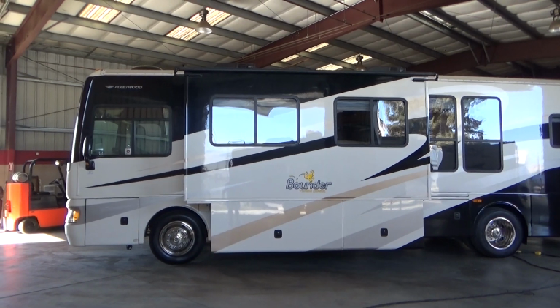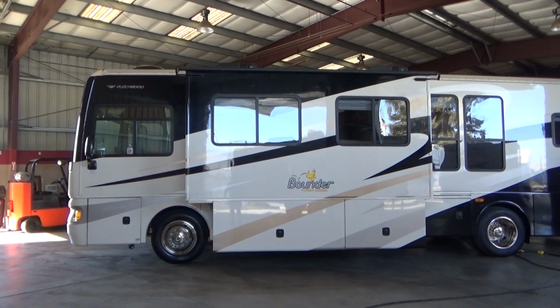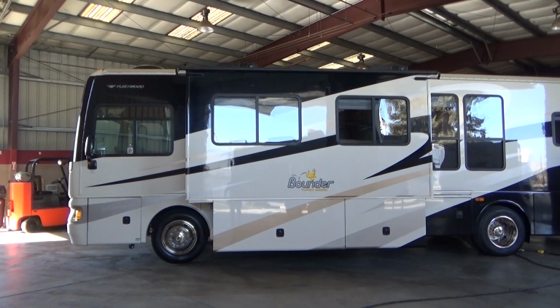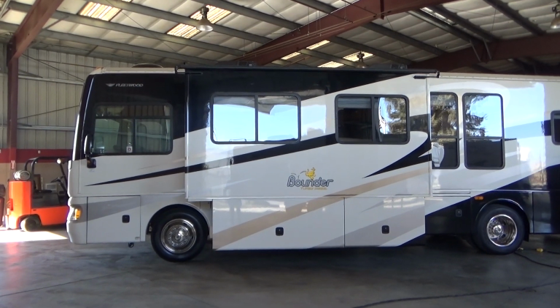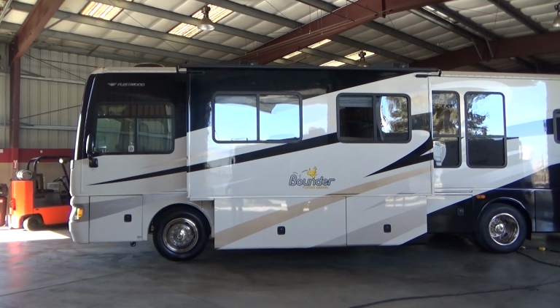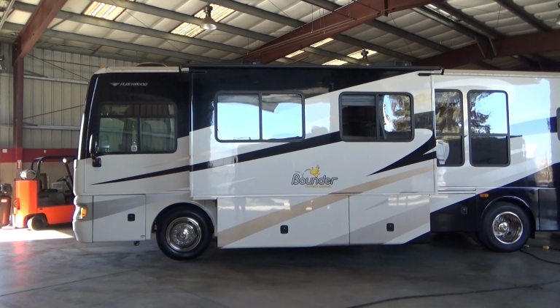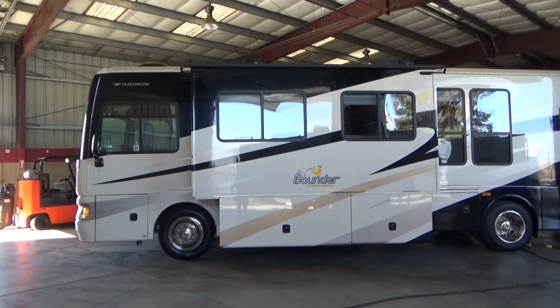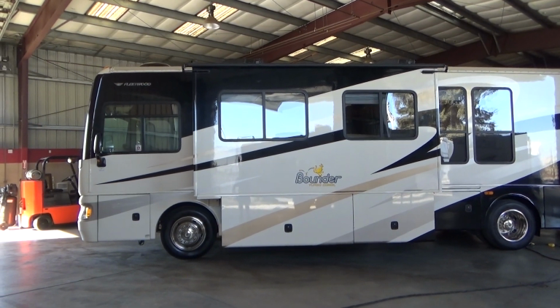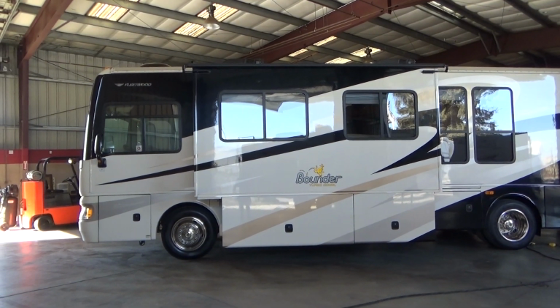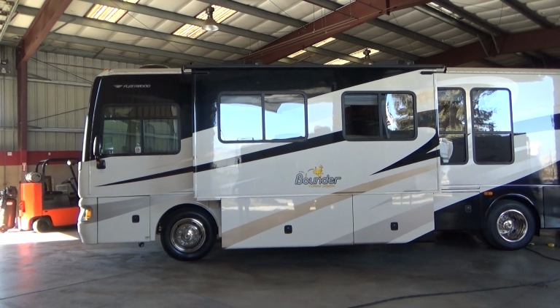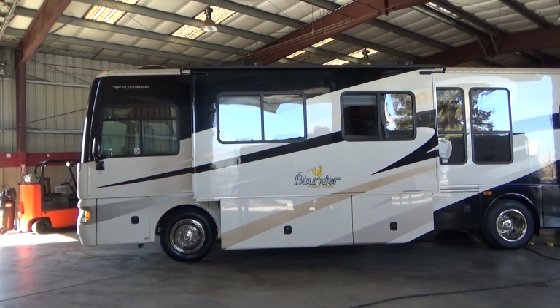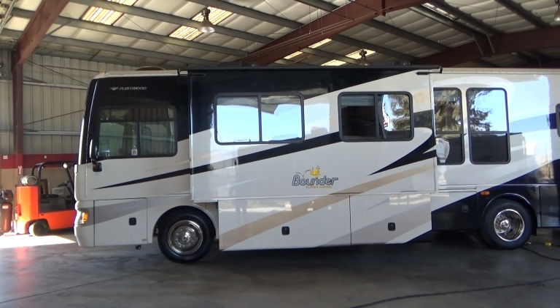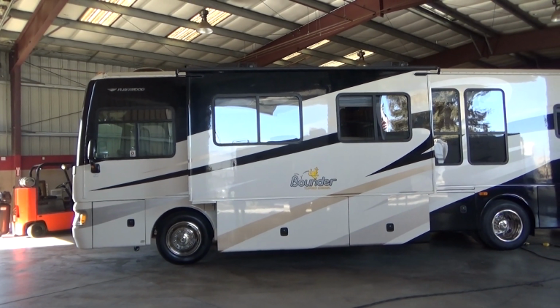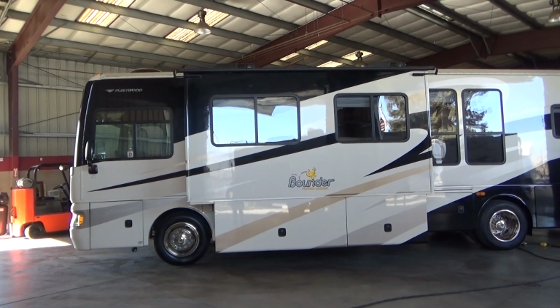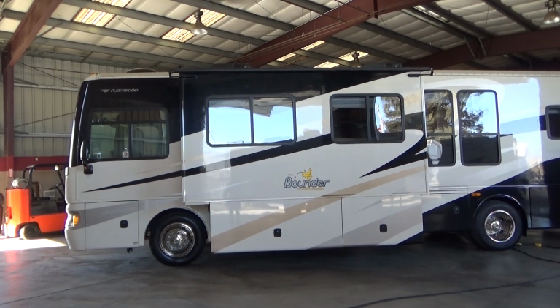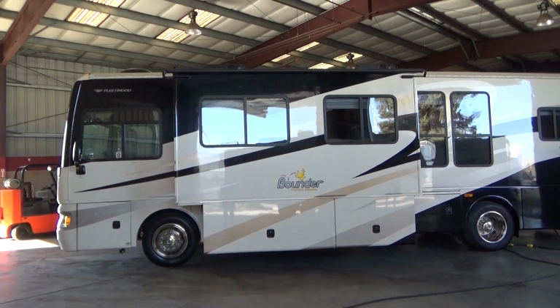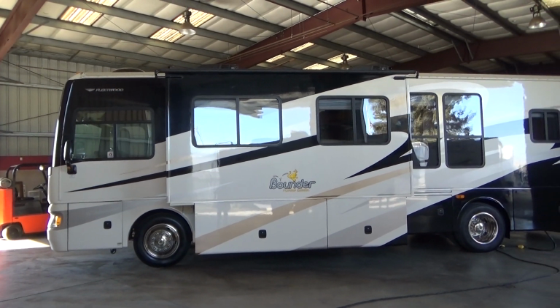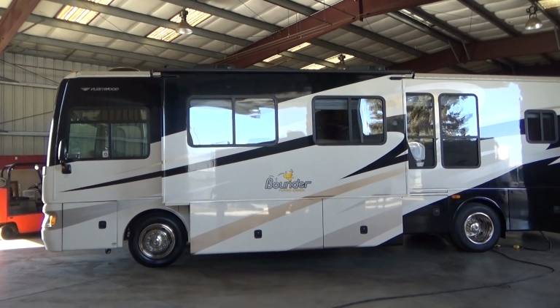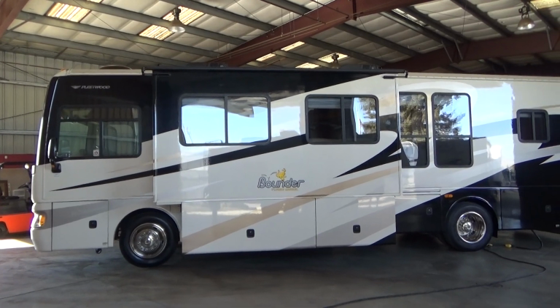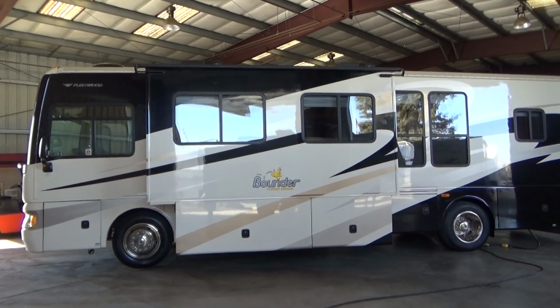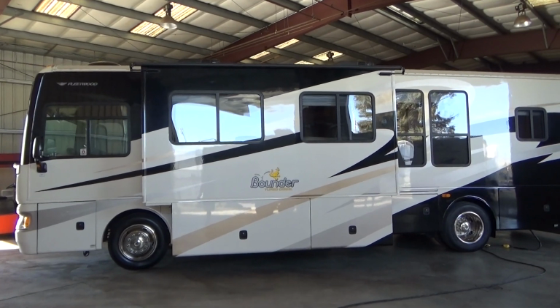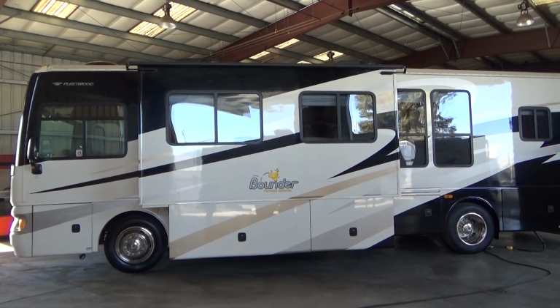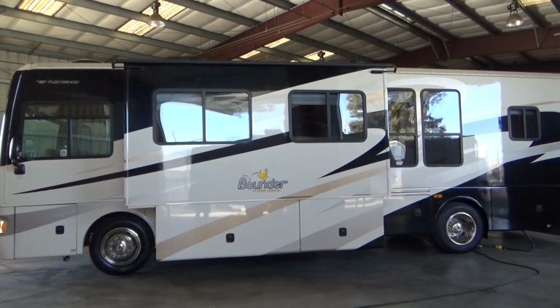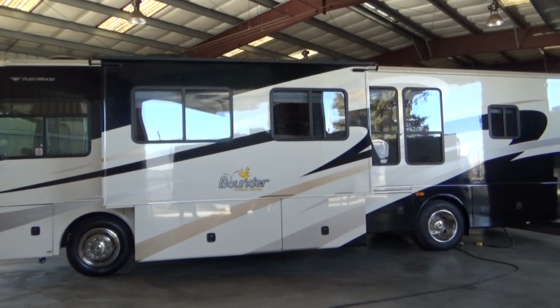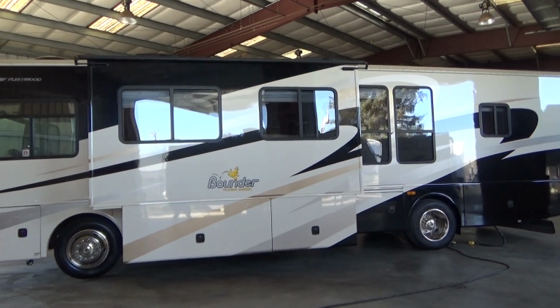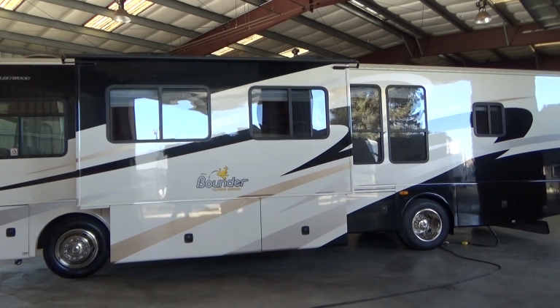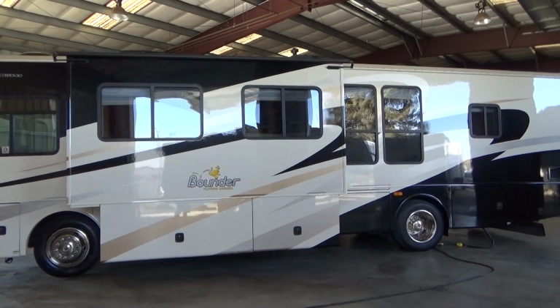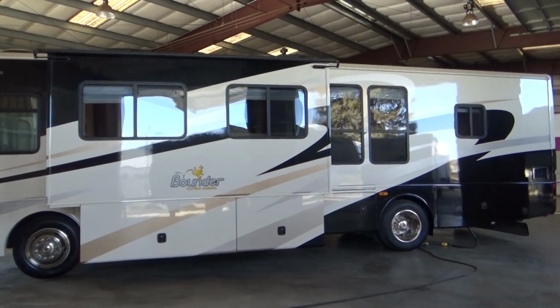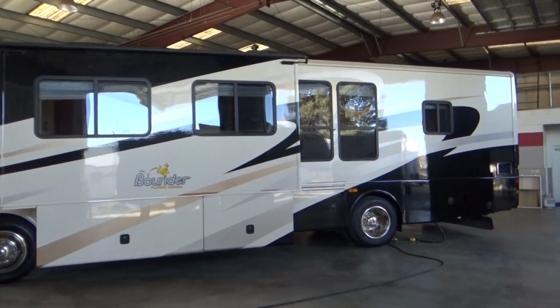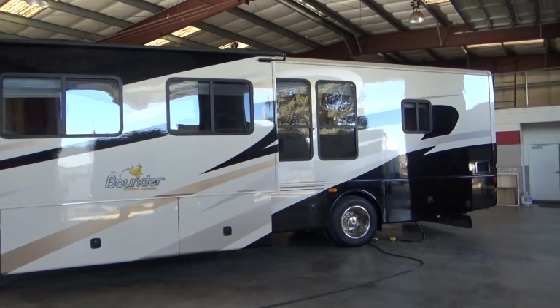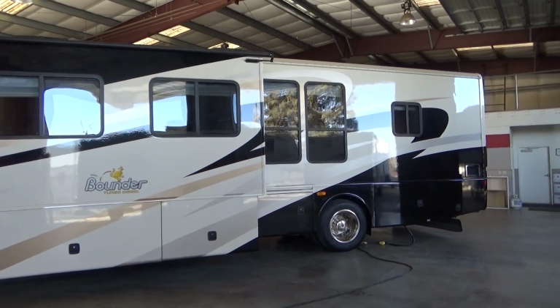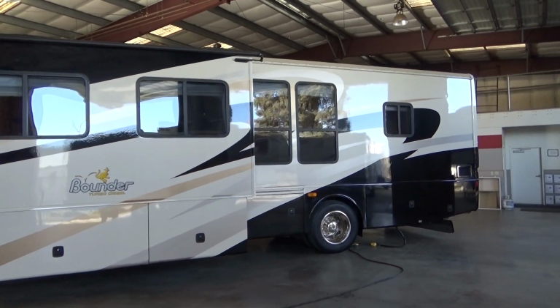Hello everybody, 23 Furl Auto Group here. We have a brand new take-in, a new consignment that we brought in. It's a 2008 Fleetwood Bounder 36D model.